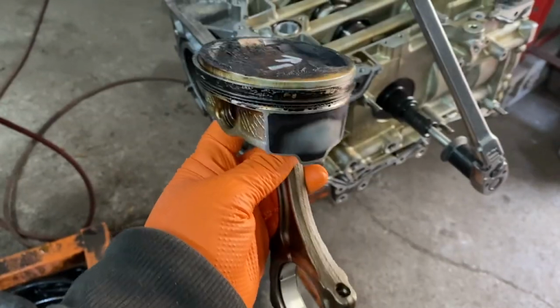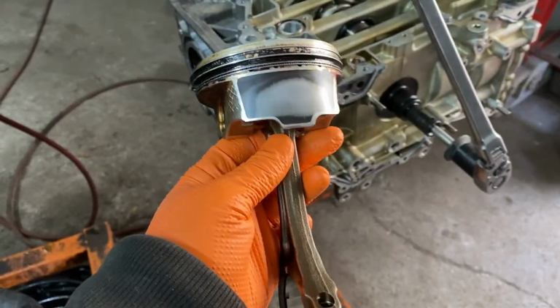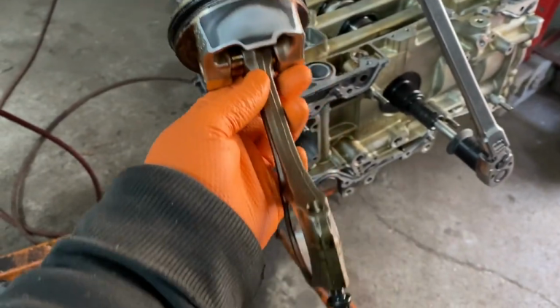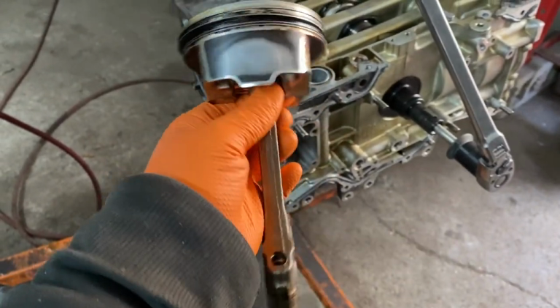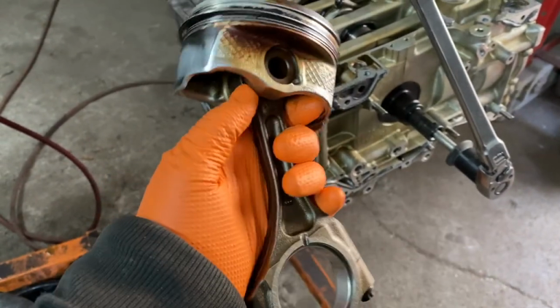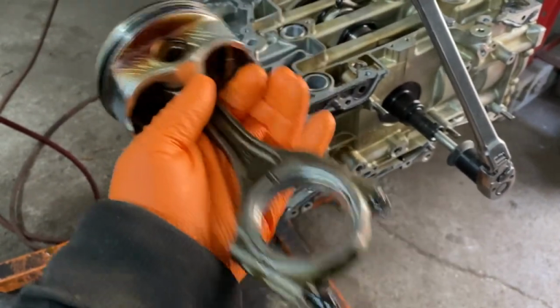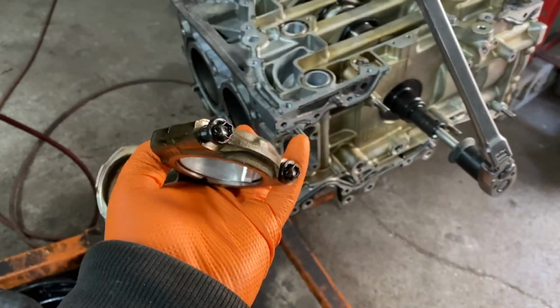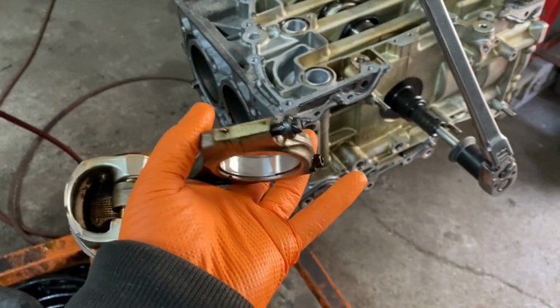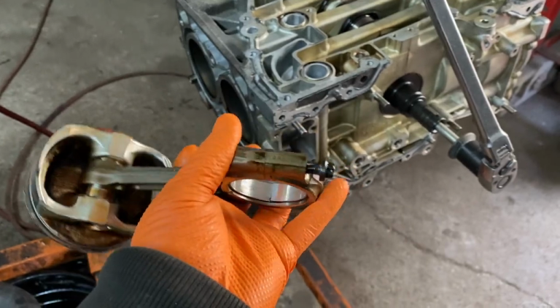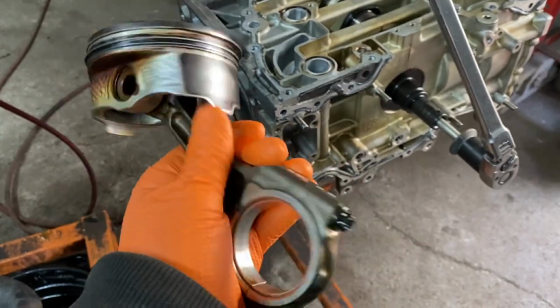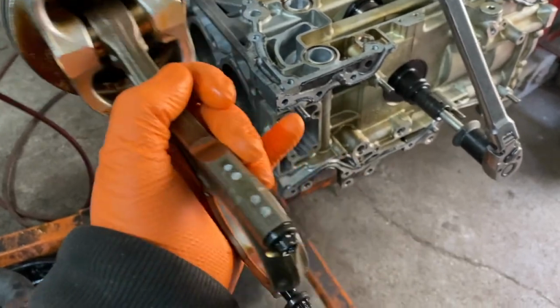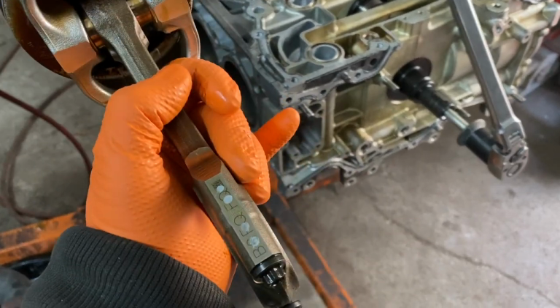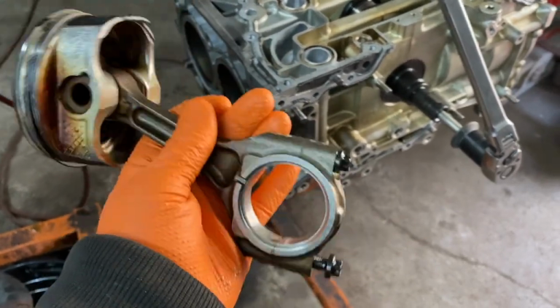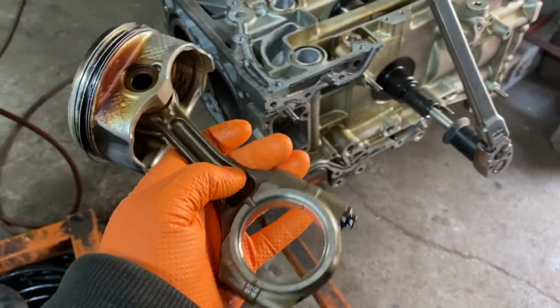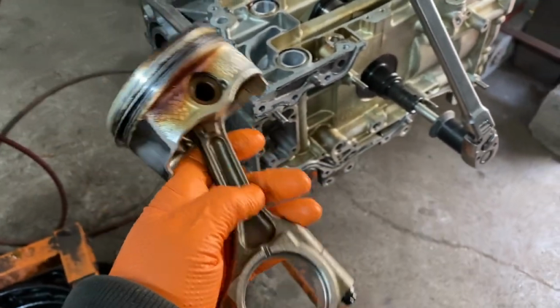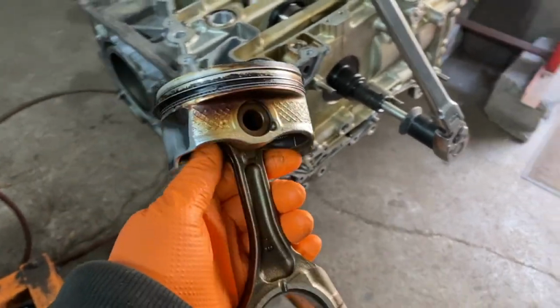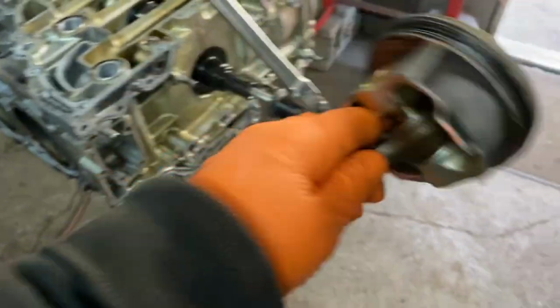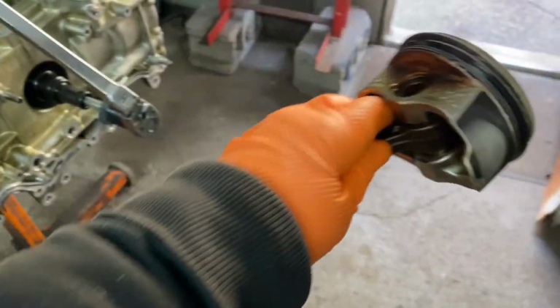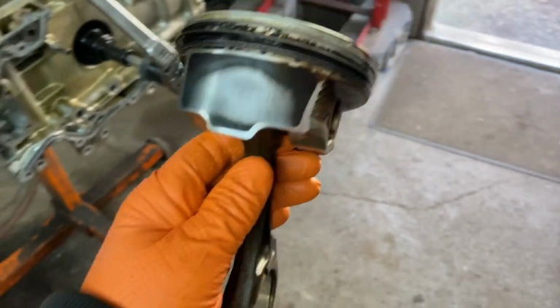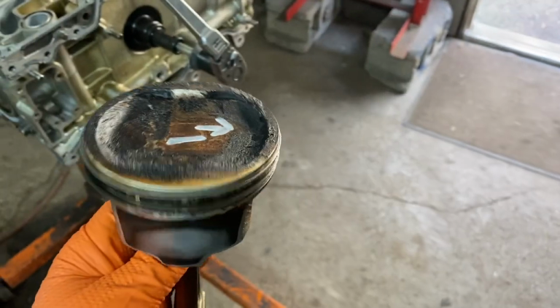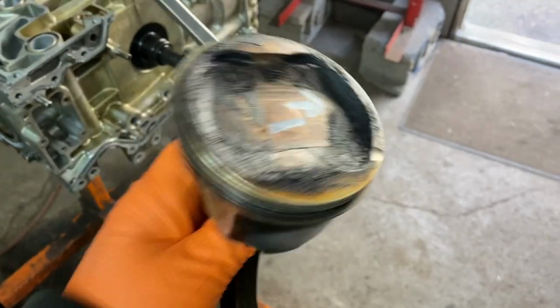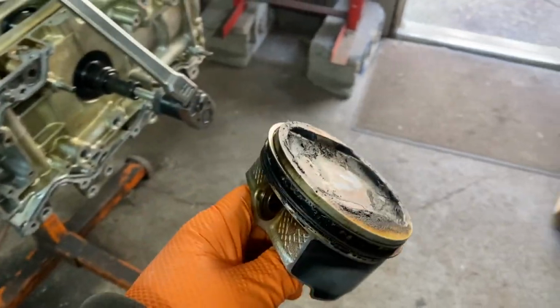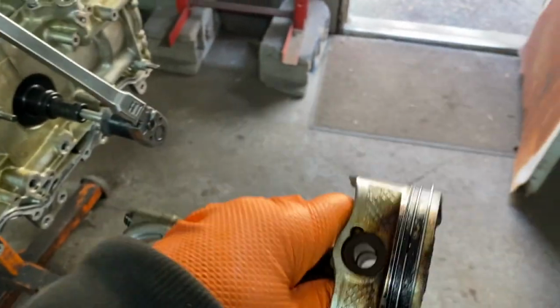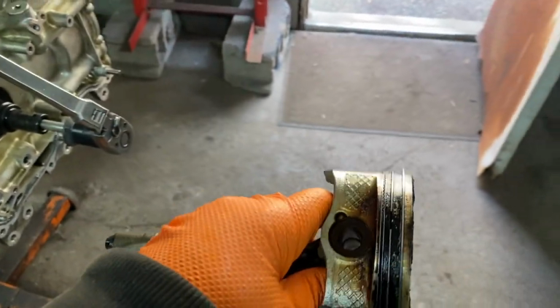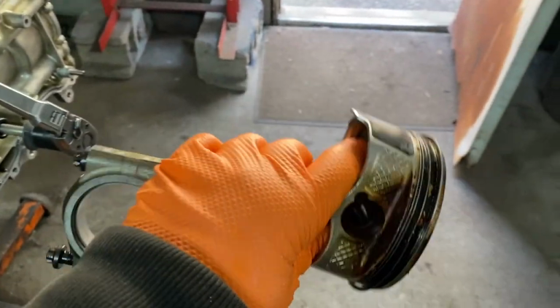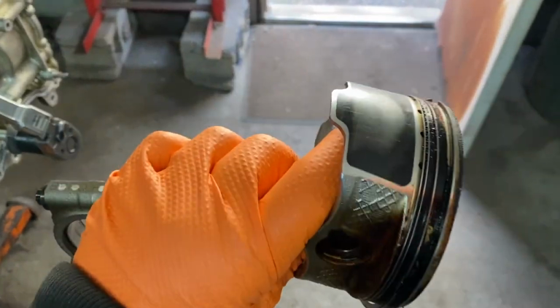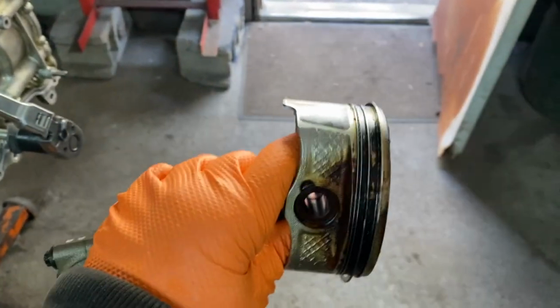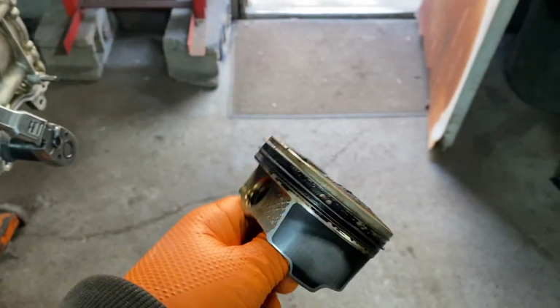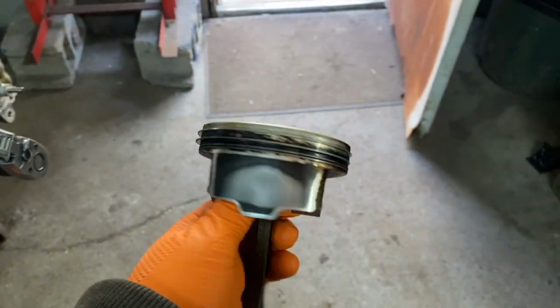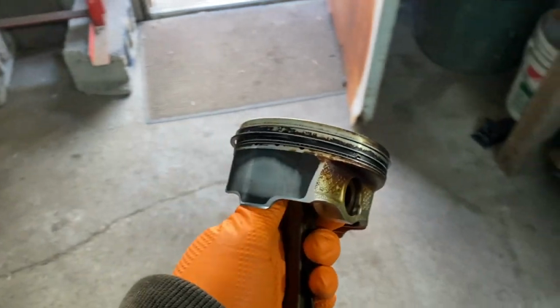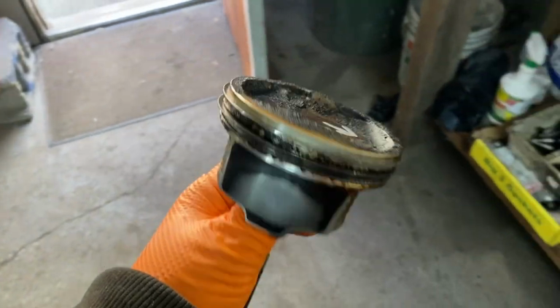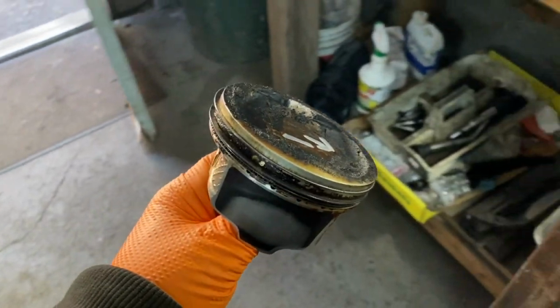Here's the piston out. Make sure you put the cap on the same way you took it out, especially if you're going to take them apart — keep them on the side and make sure they go back the same. If you're reusing everything, make sure it goes back exactly how you took them out in the same cylinder hole.